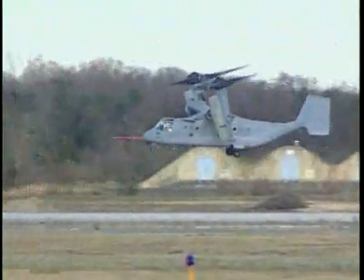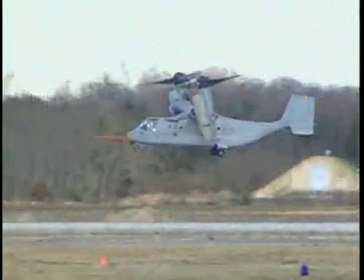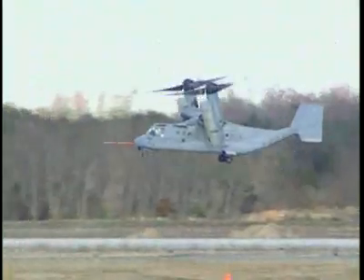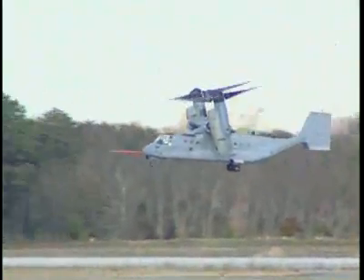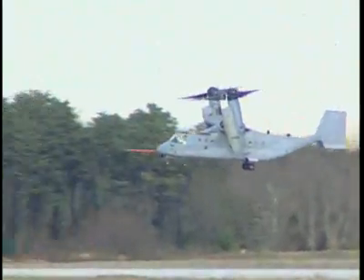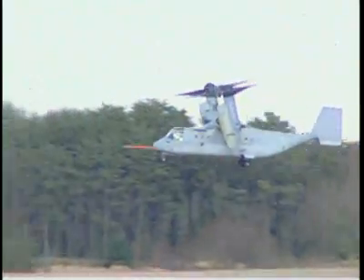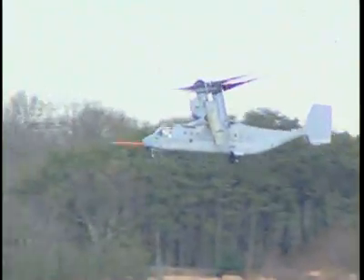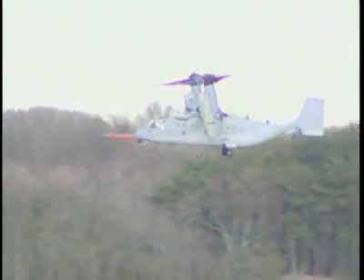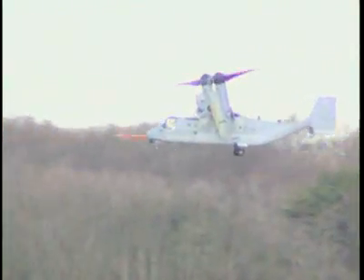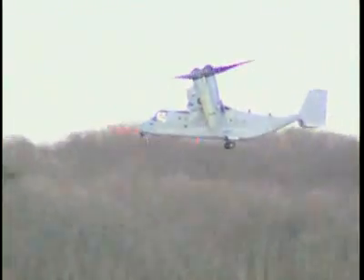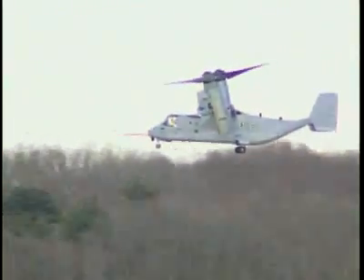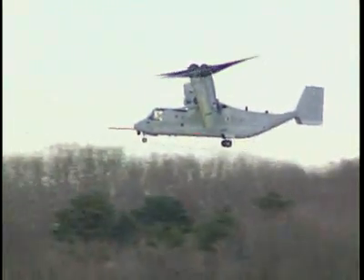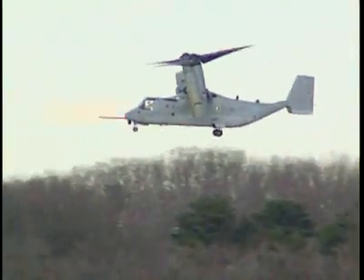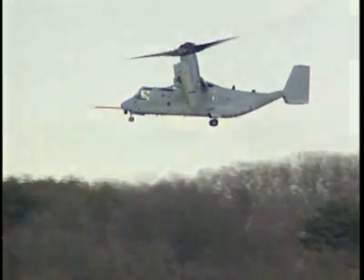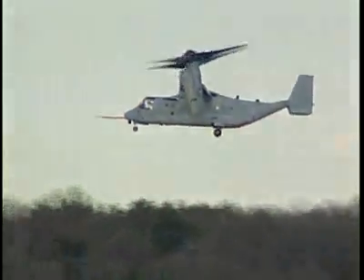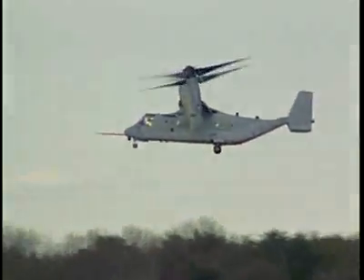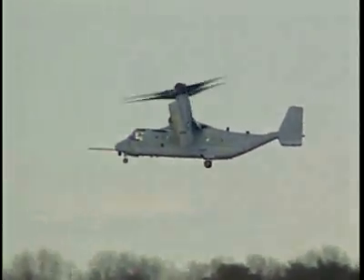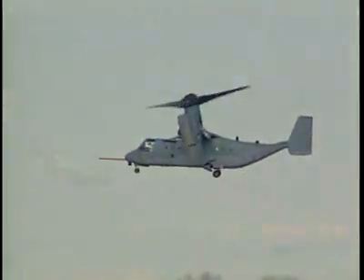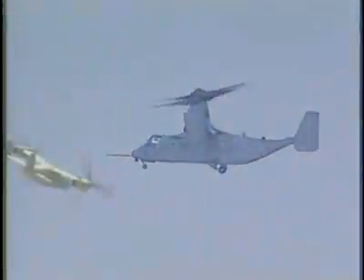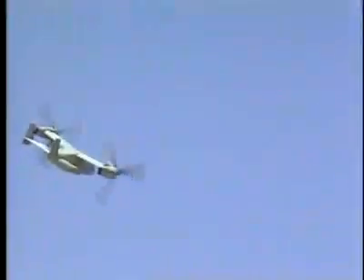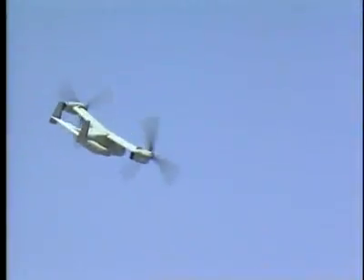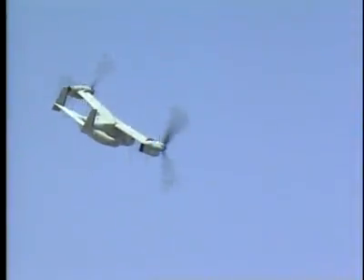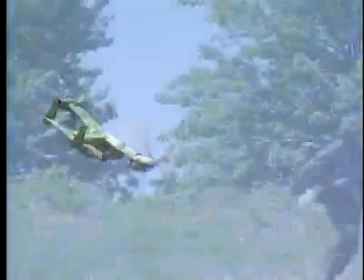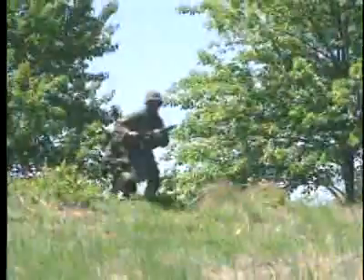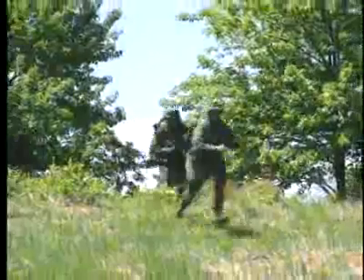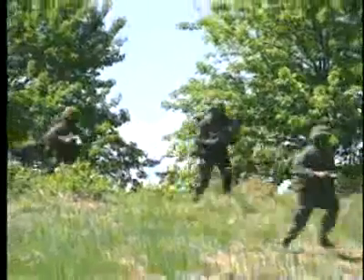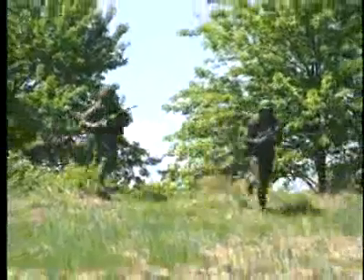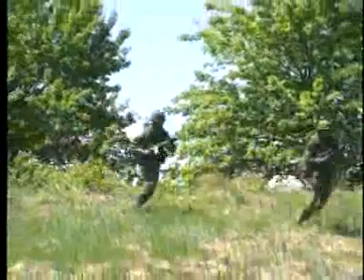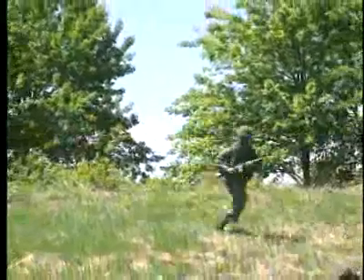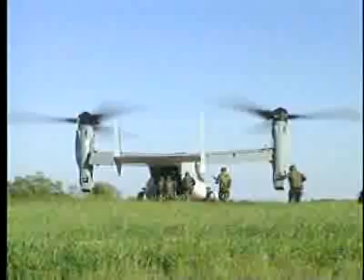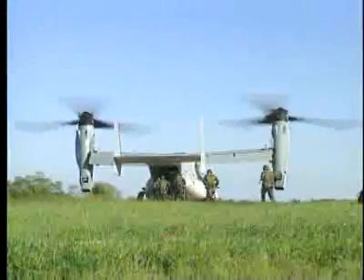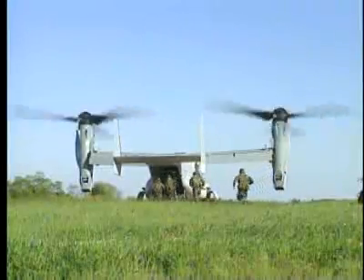both fixed wing and rotary wing aircraft. The CV-22 Osprey is a tilt rotor aircraft that combines the vertical takeoff, hover and vertical landing qualities of a helicopter with the long-range, fuel efficiency and speed characteristics of a turboprop aircraft.